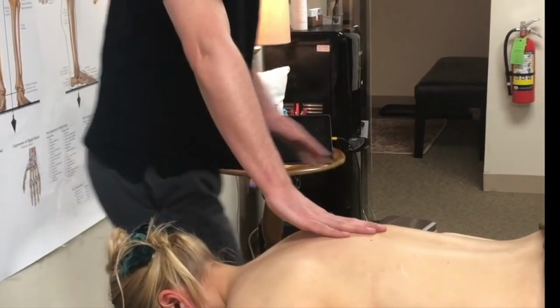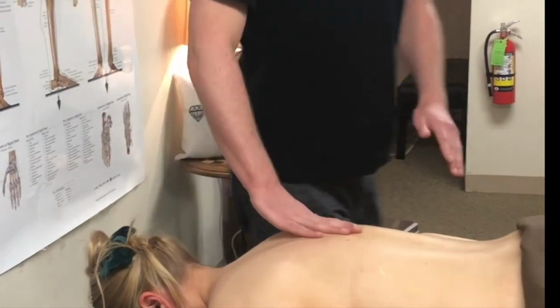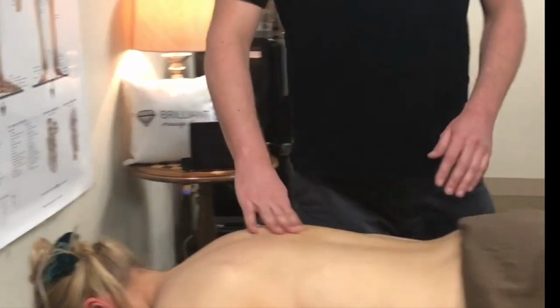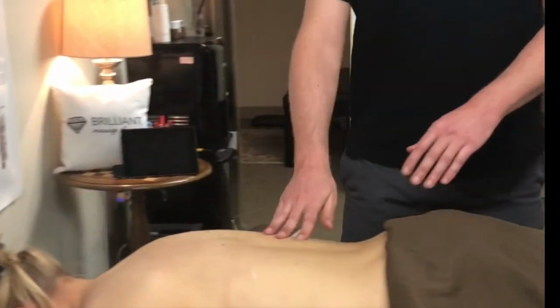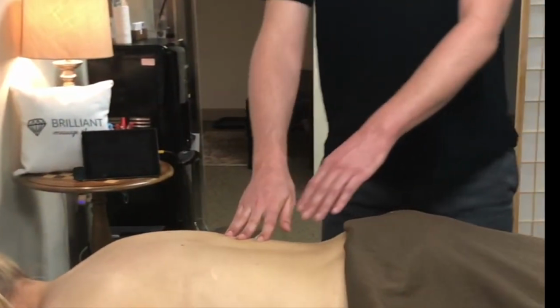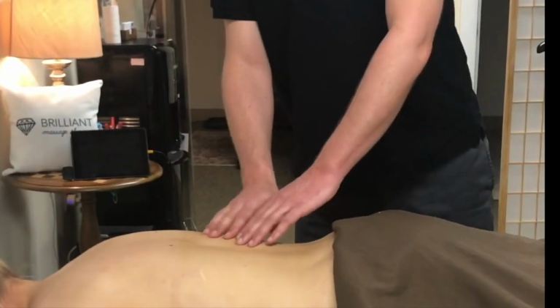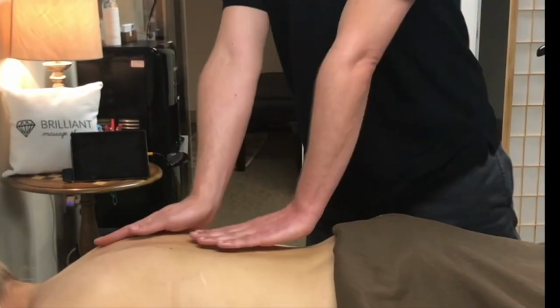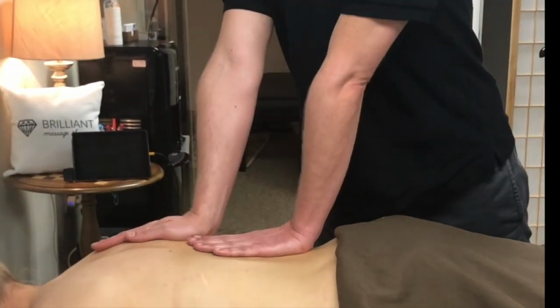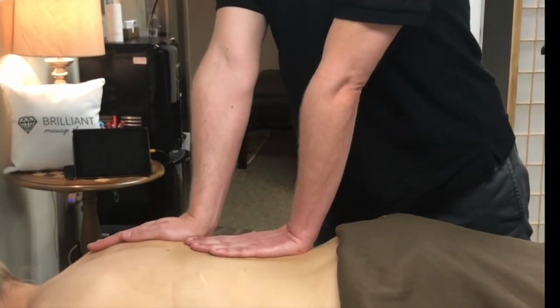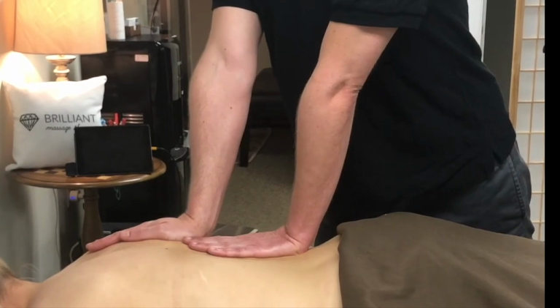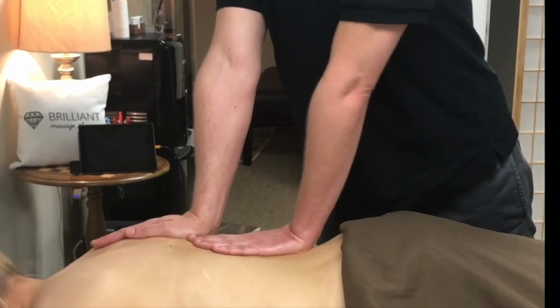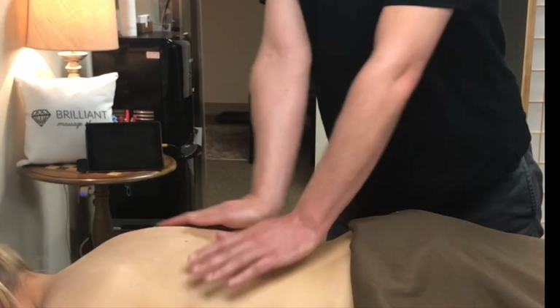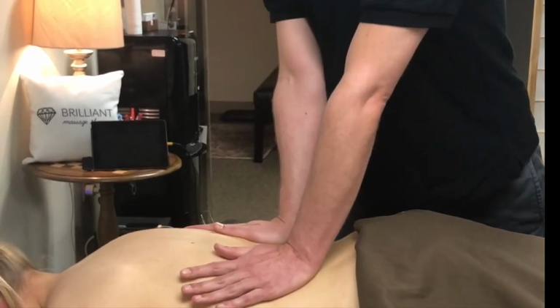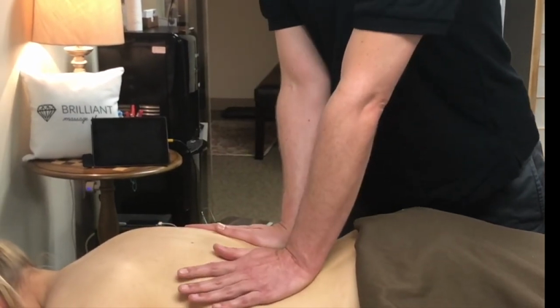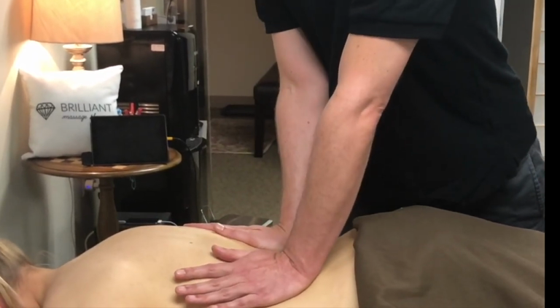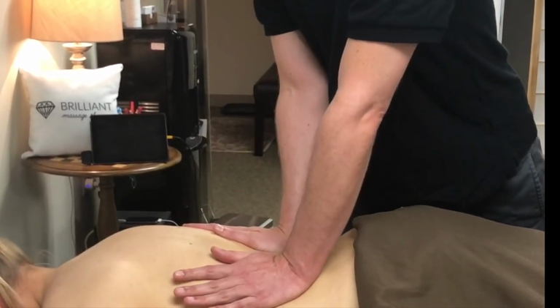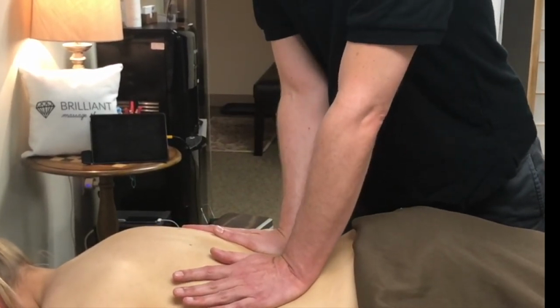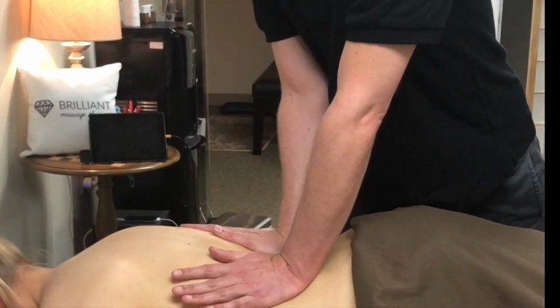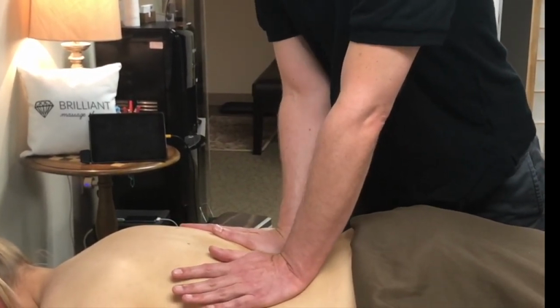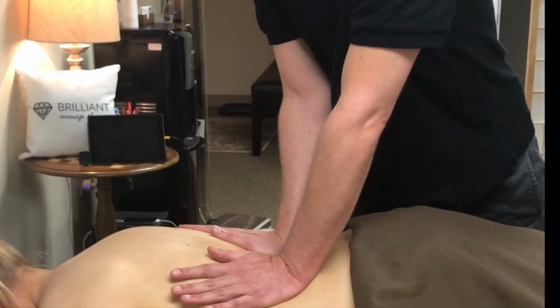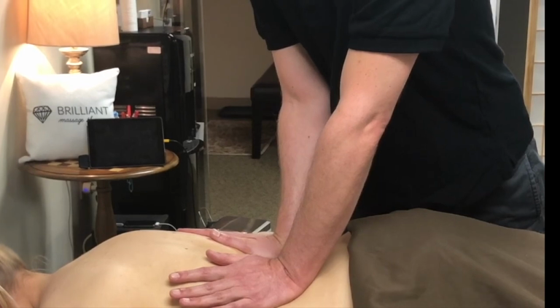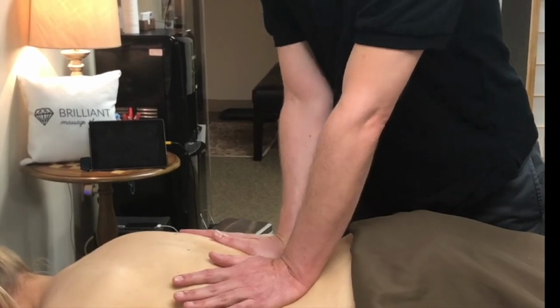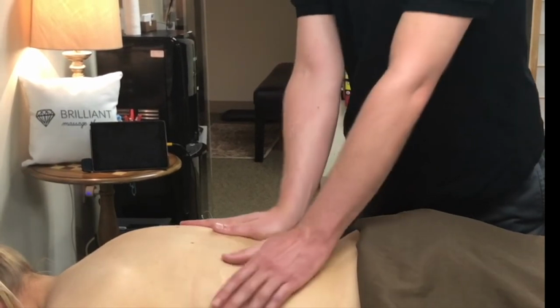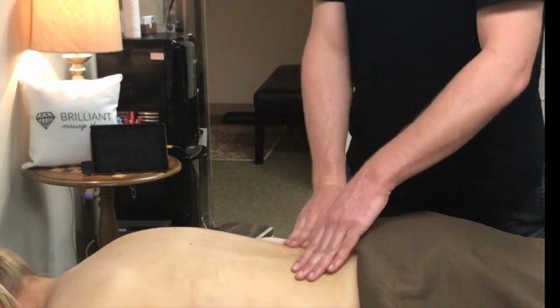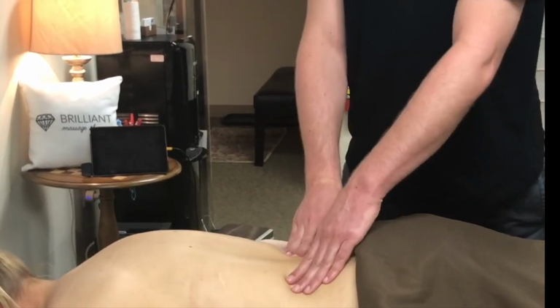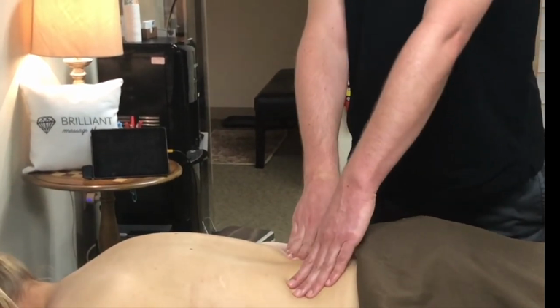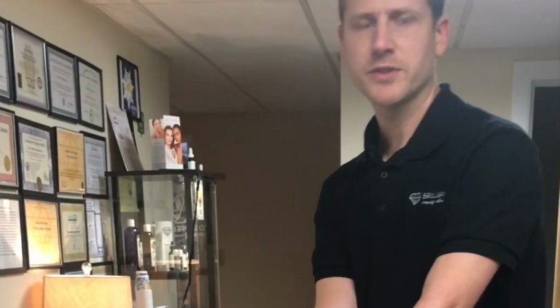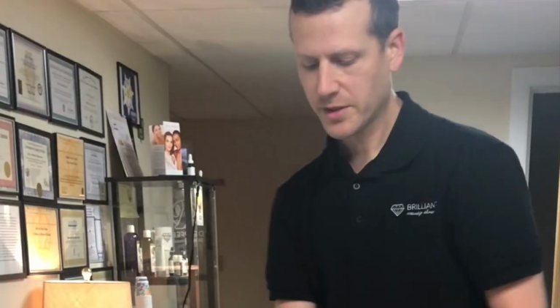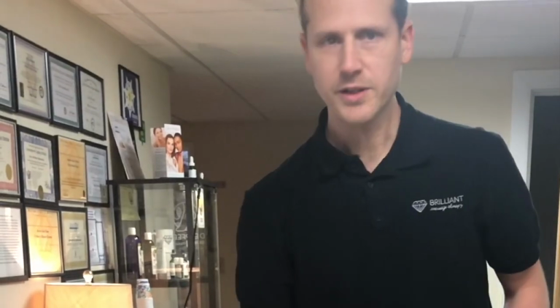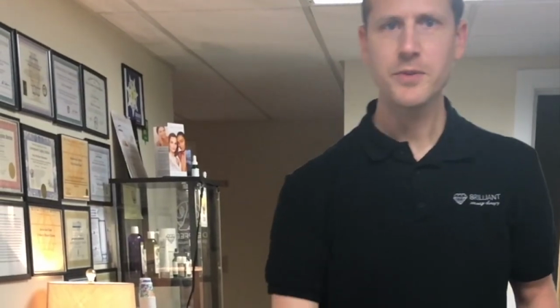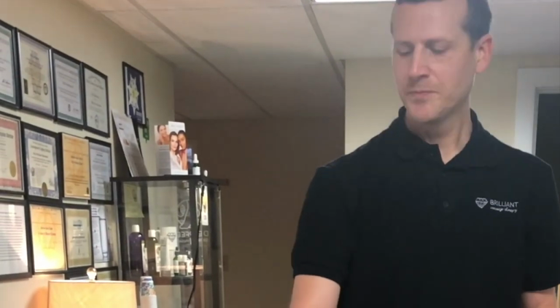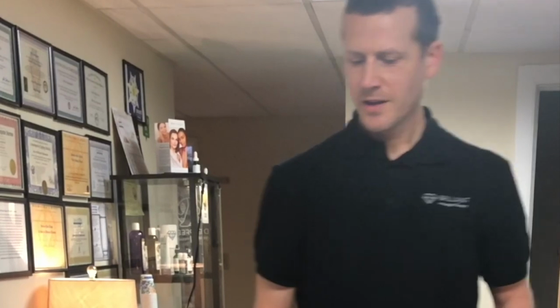Always make sure that your work surface is low enough so that you can get on top and apply that body weight, so it's less effort on you giving the massage and you can continue to do more massage injury free. Feels great.